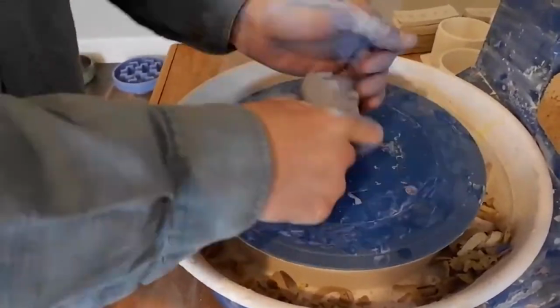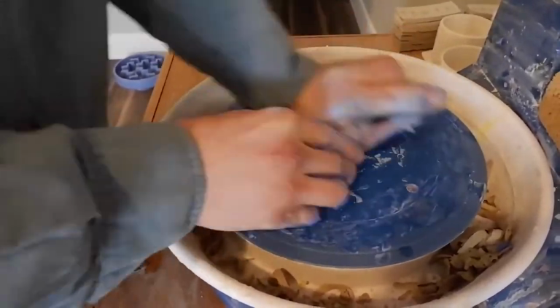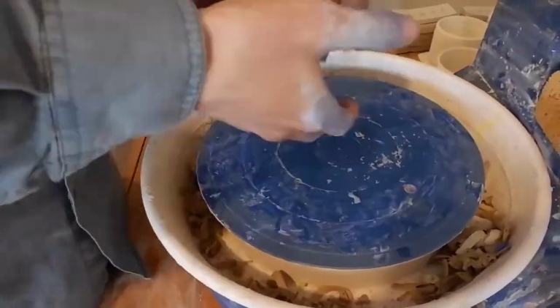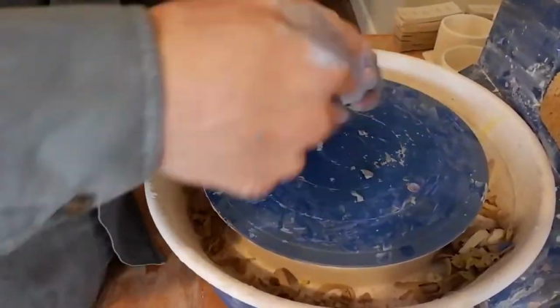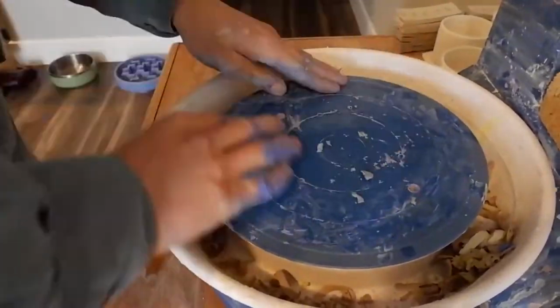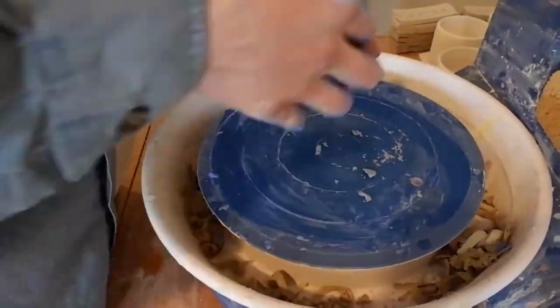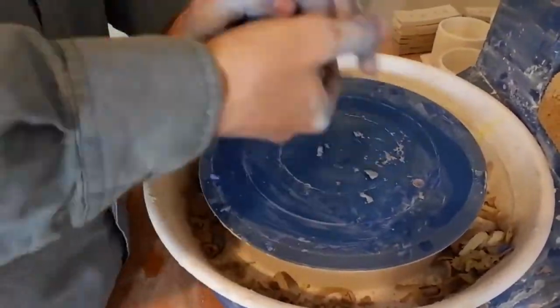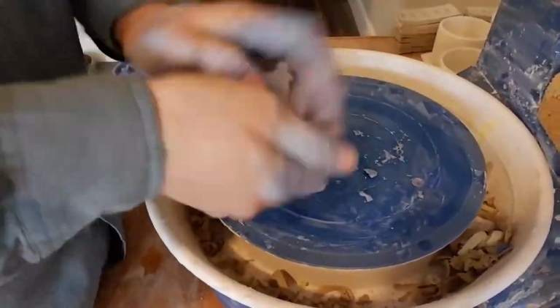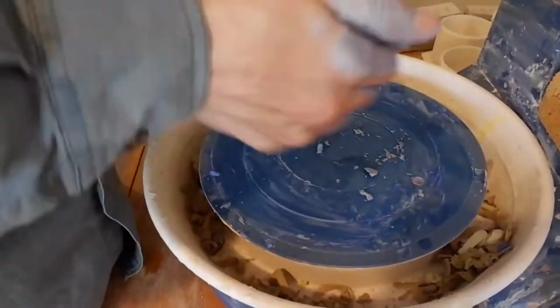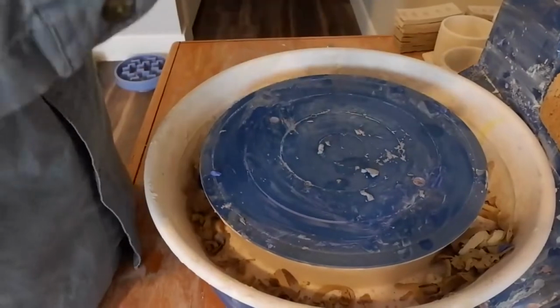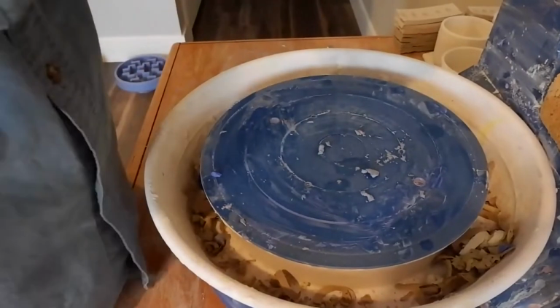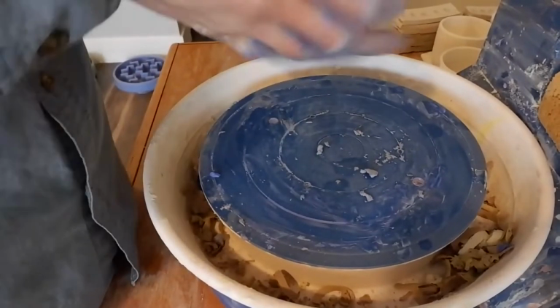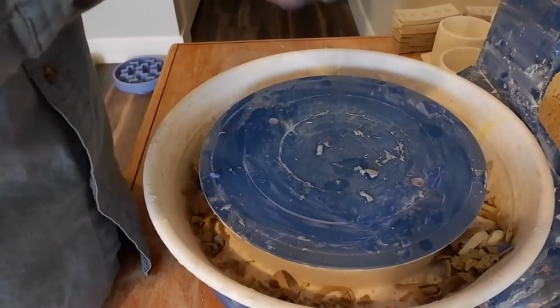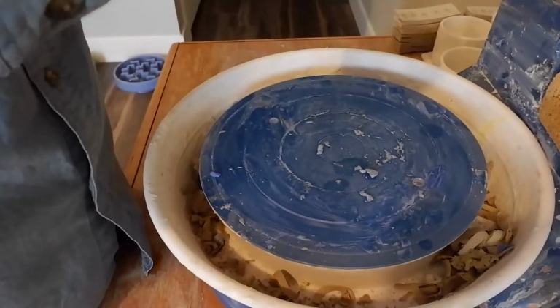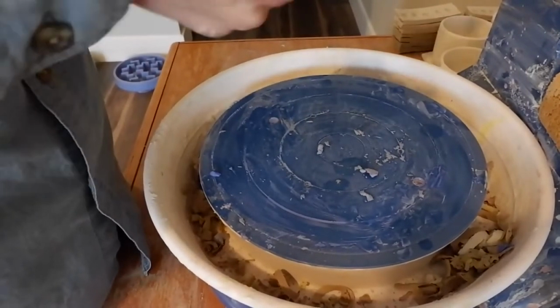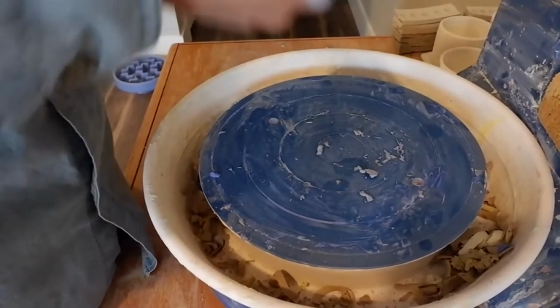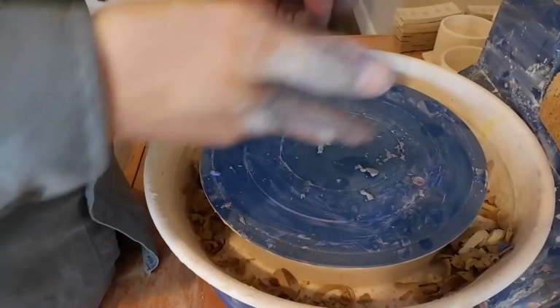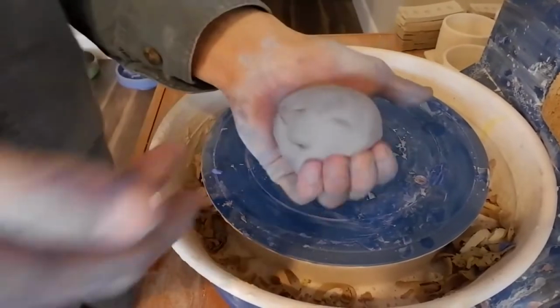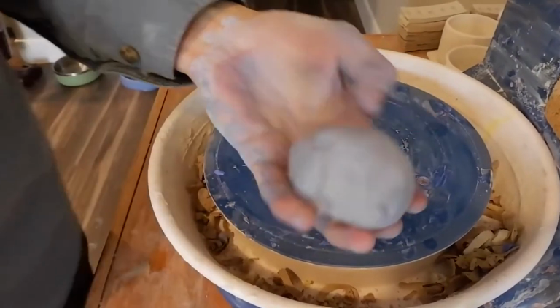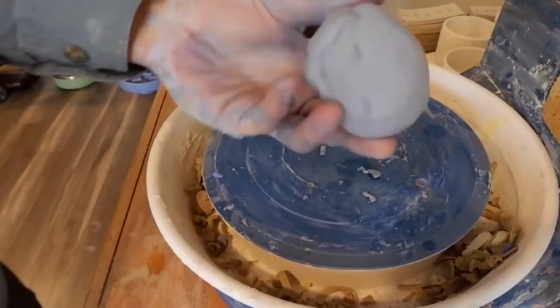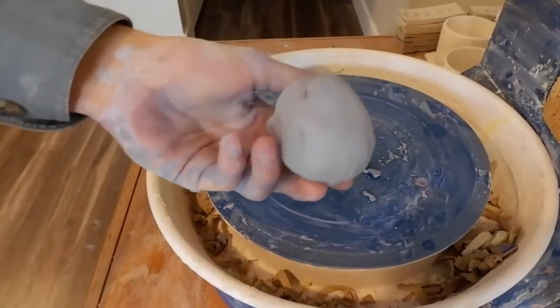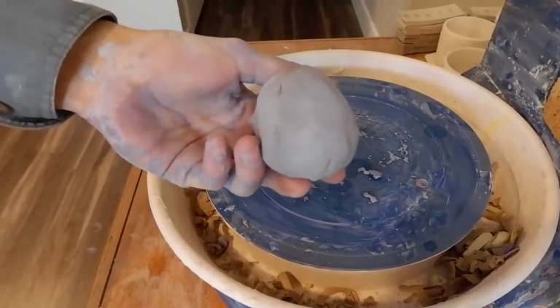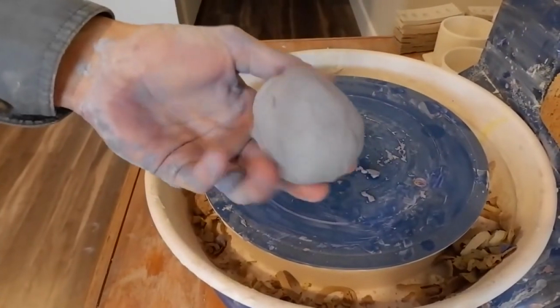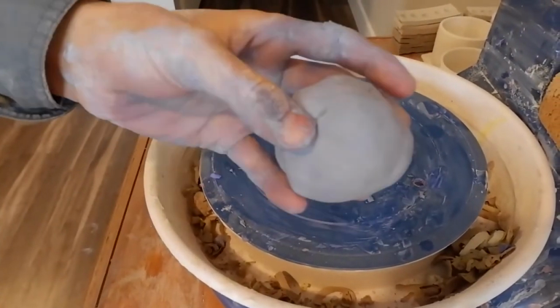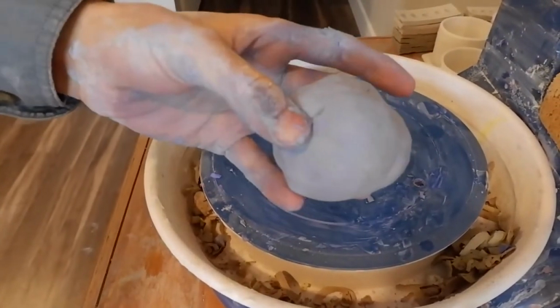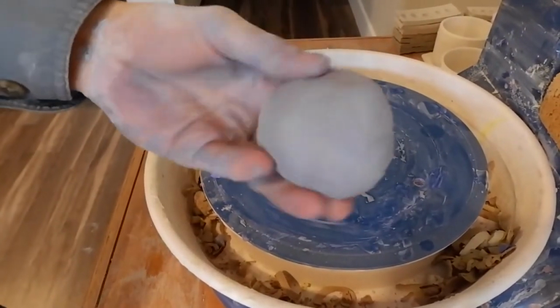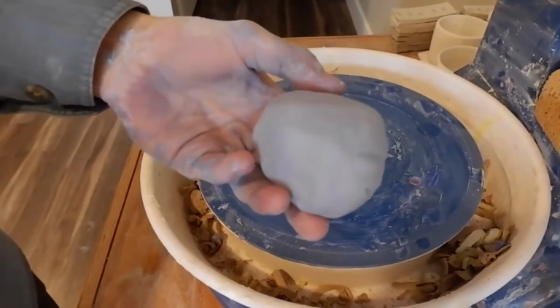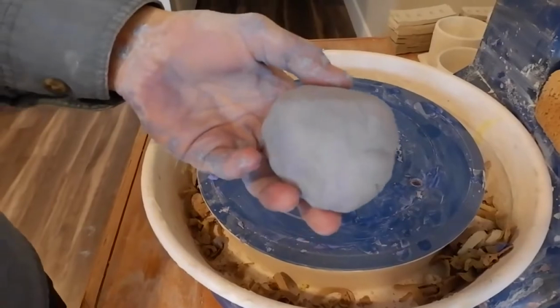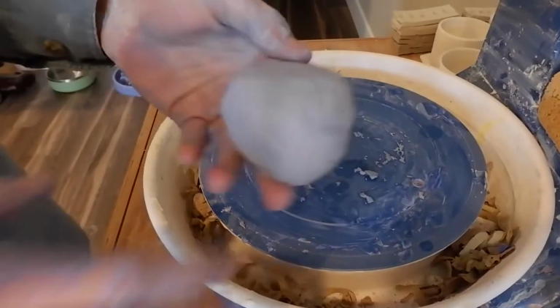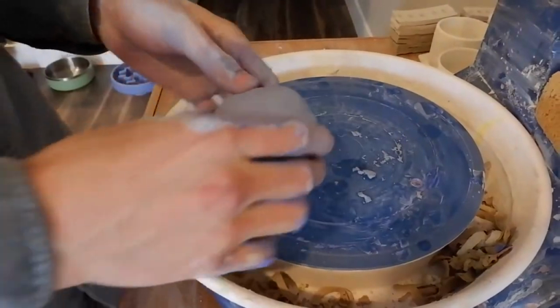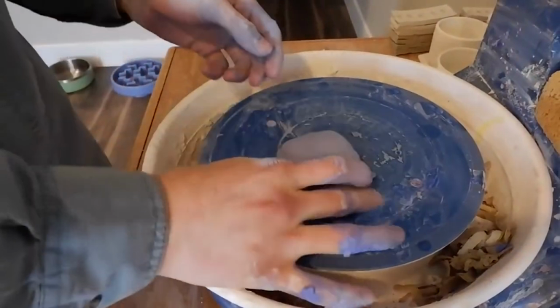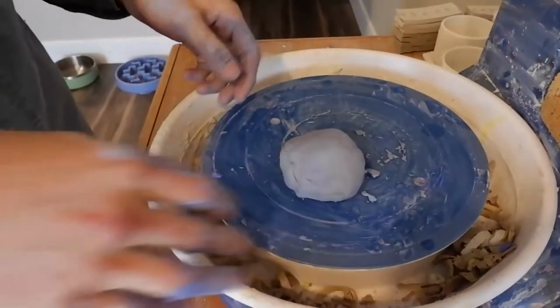You'll see it come out nice and clean. Scrape your thumb across it to make sure there are no white spots, and you are good to go to throw. Here is the result.